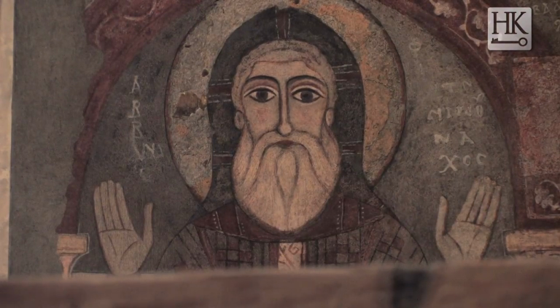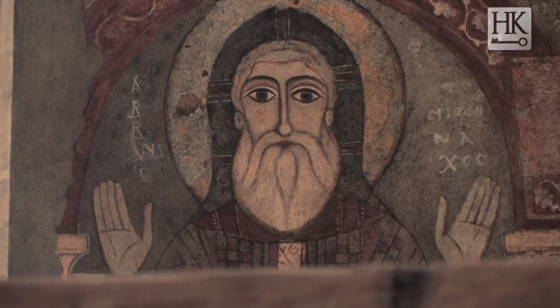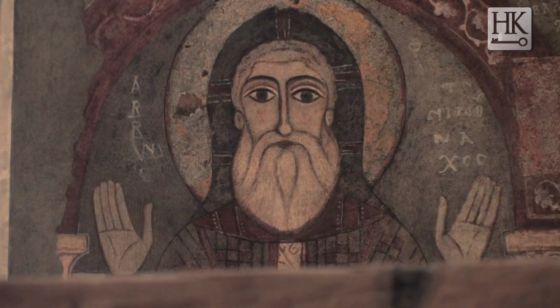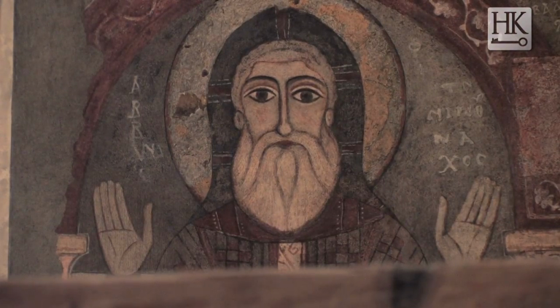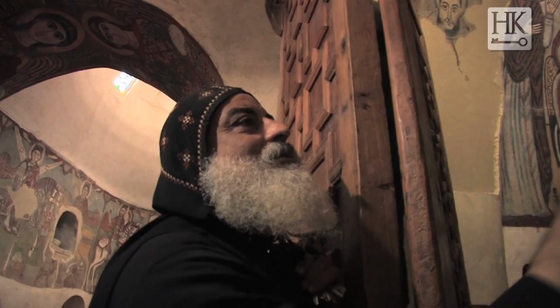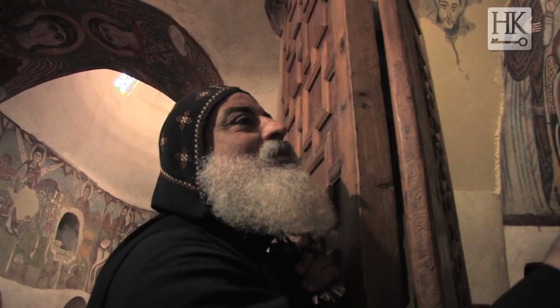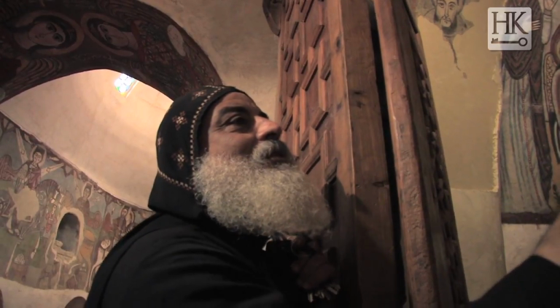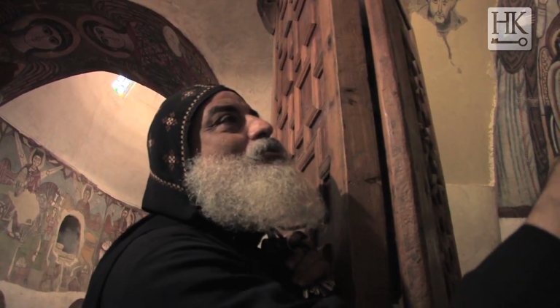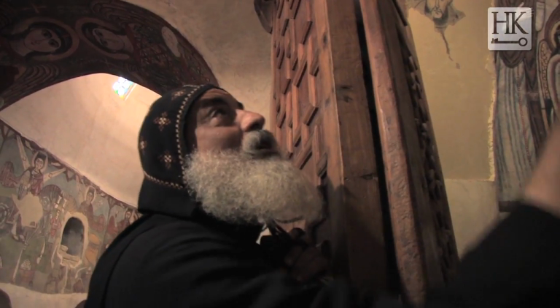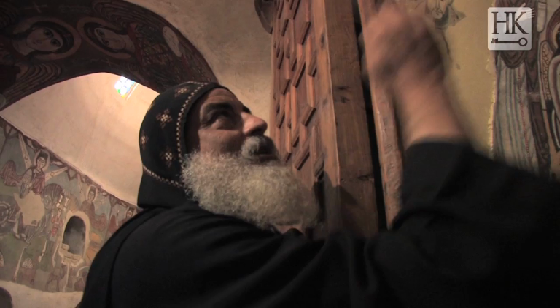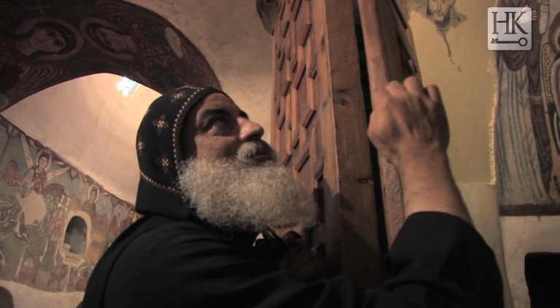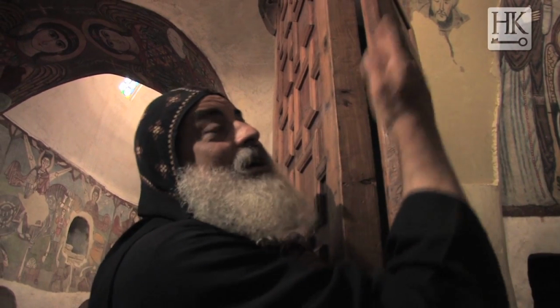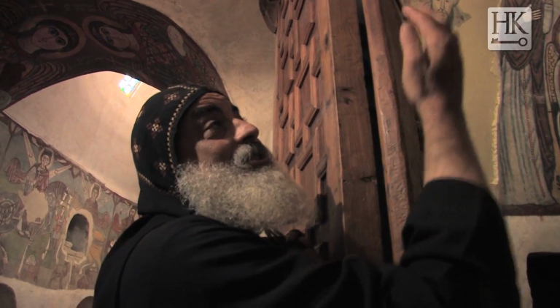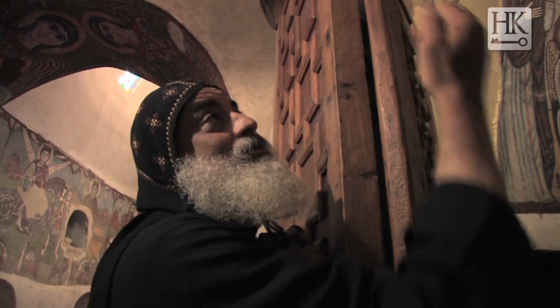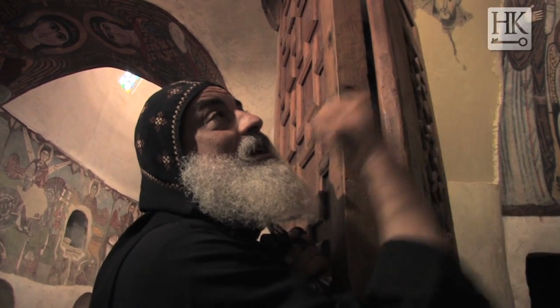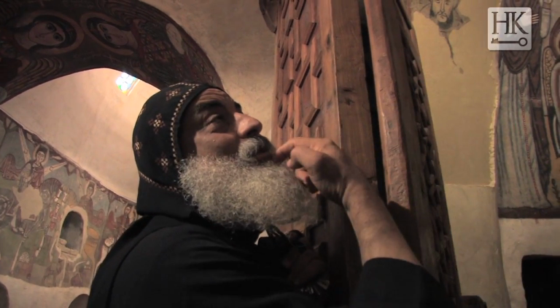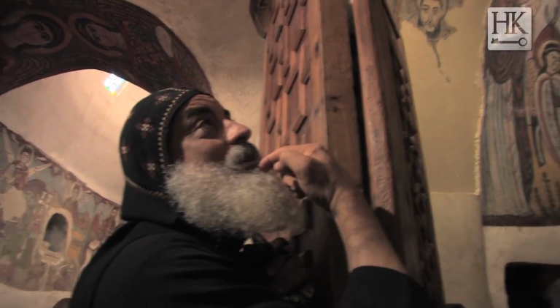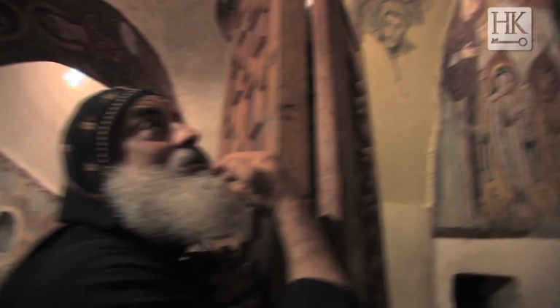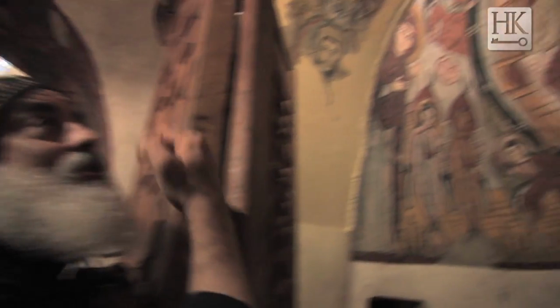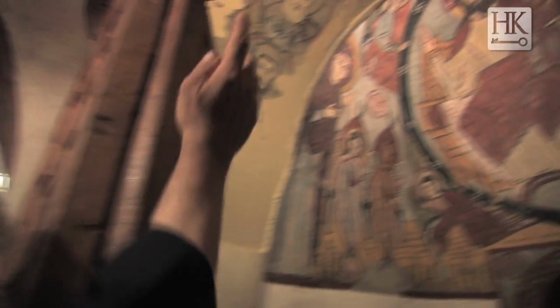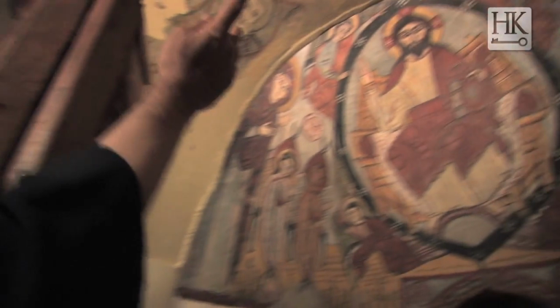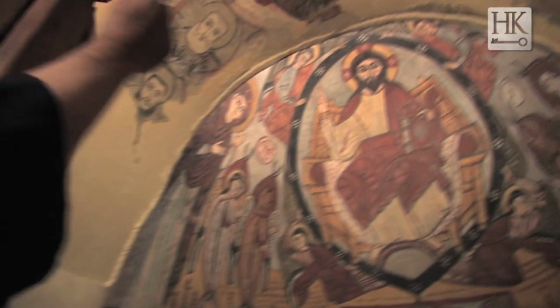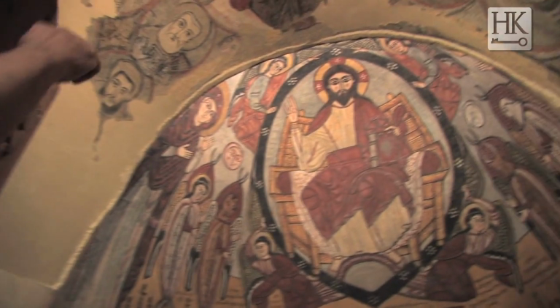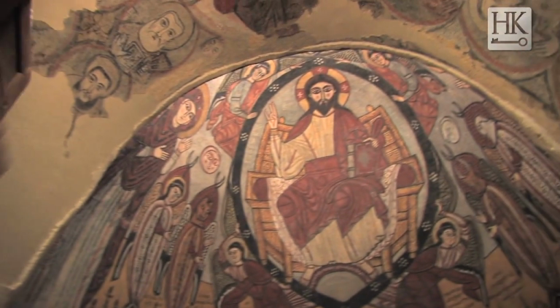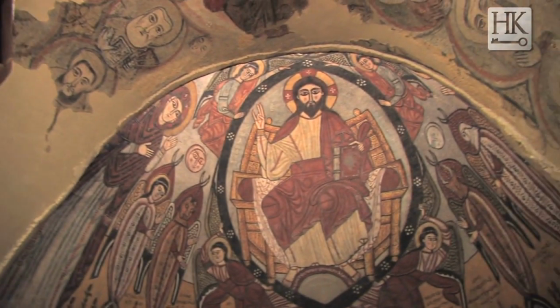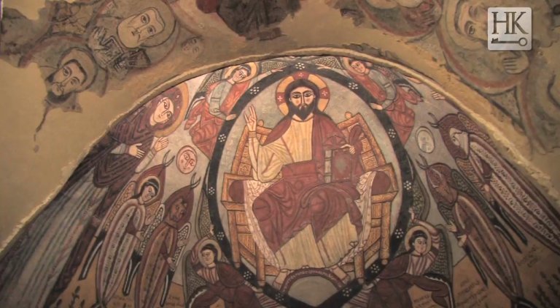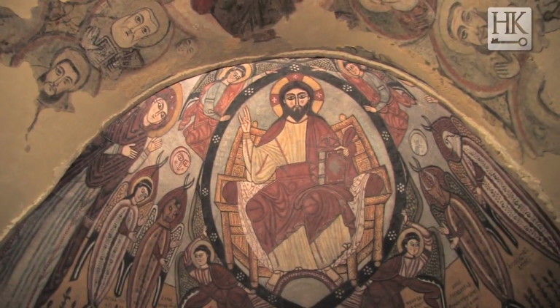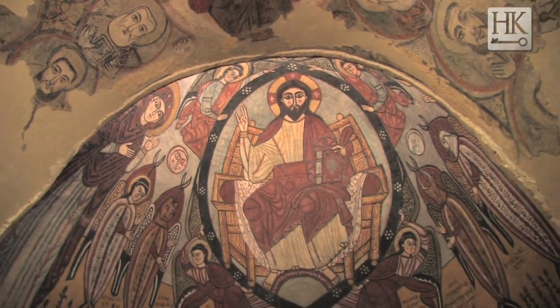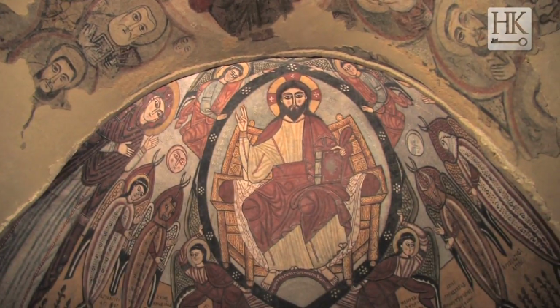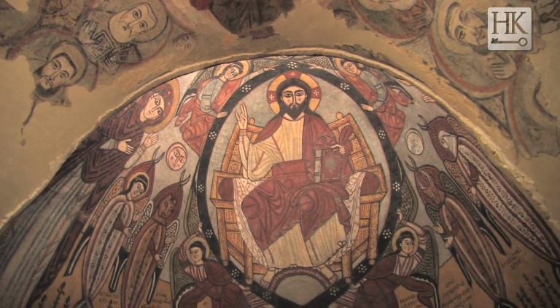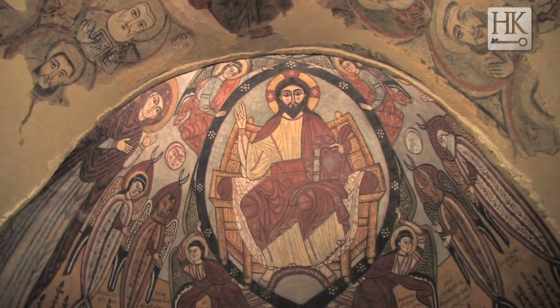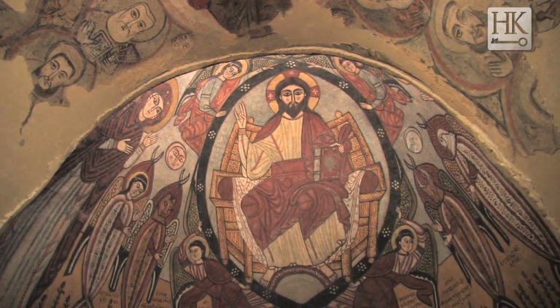This arch was covered with white plaster. We had a chance to take down the white plaster and discover this very early painting from the 6th and 7th century.